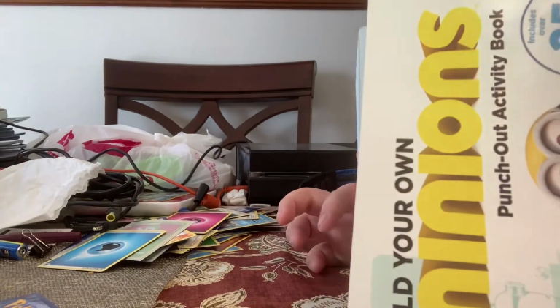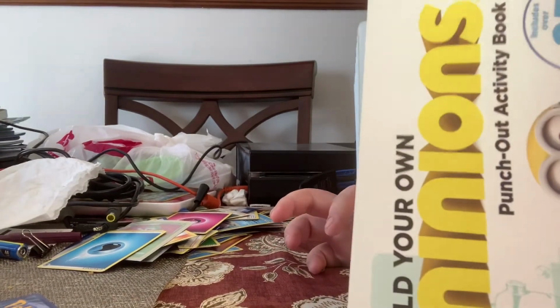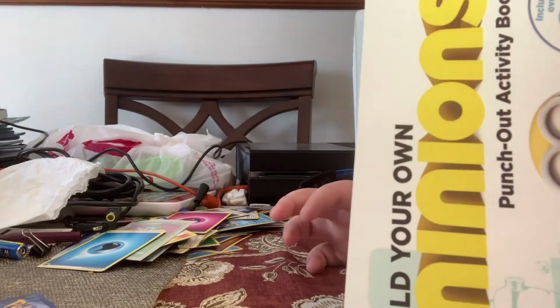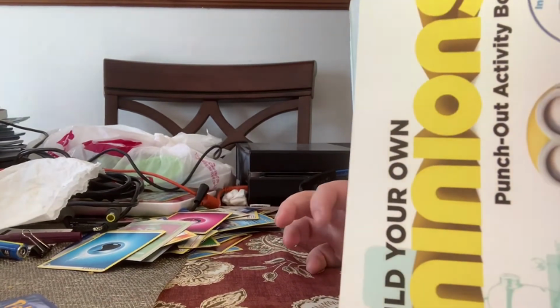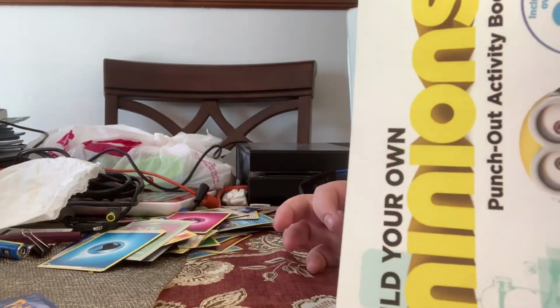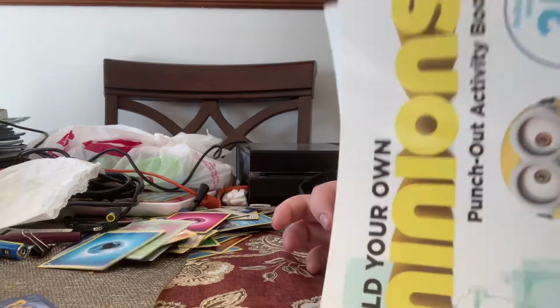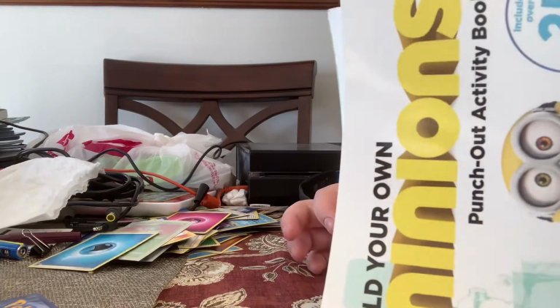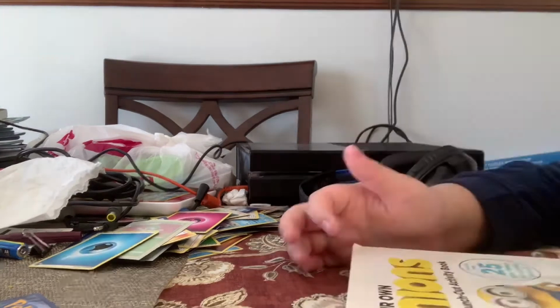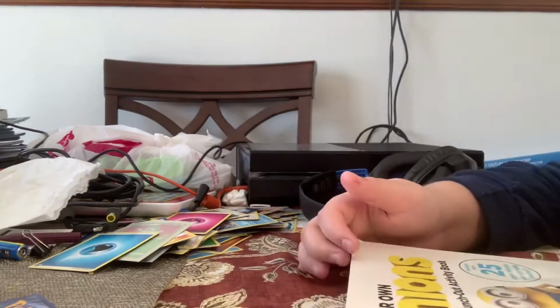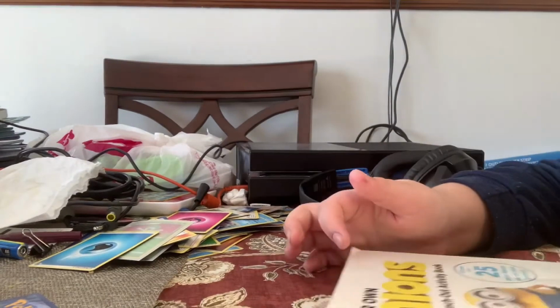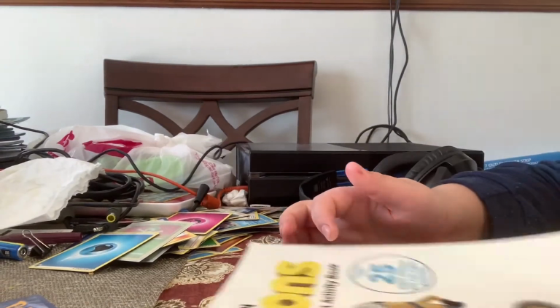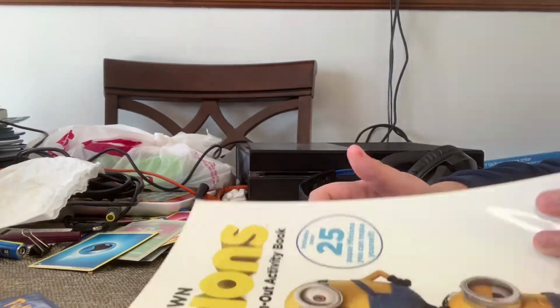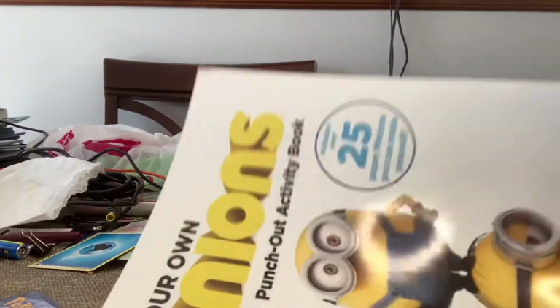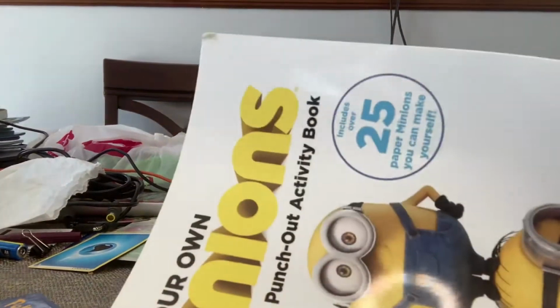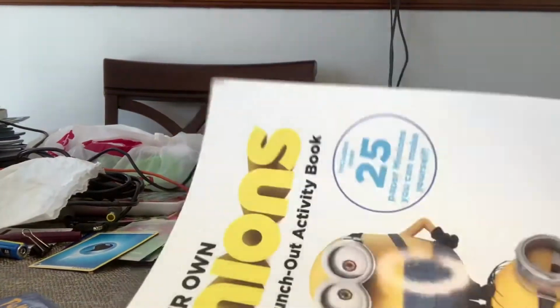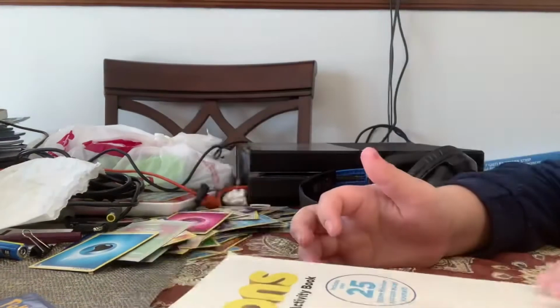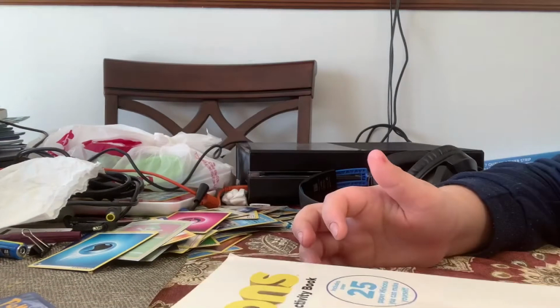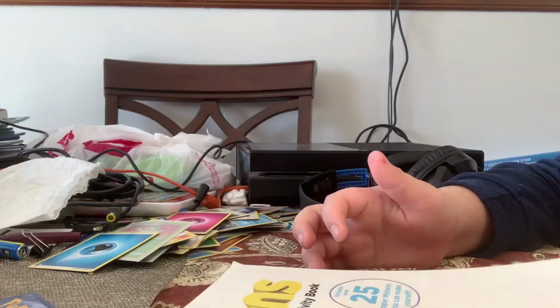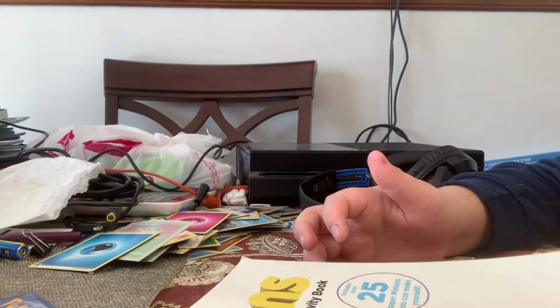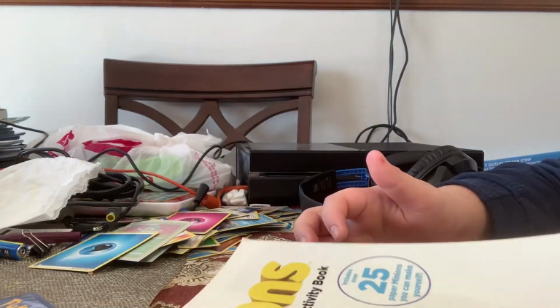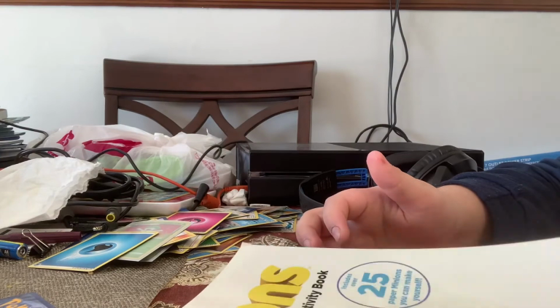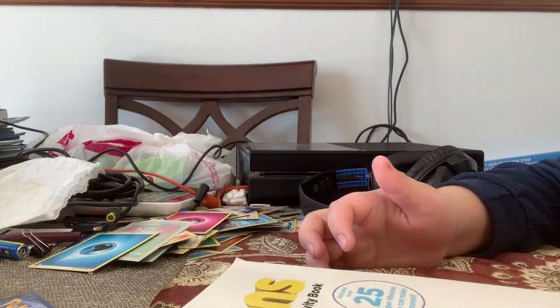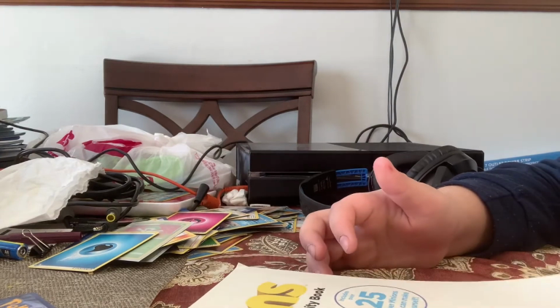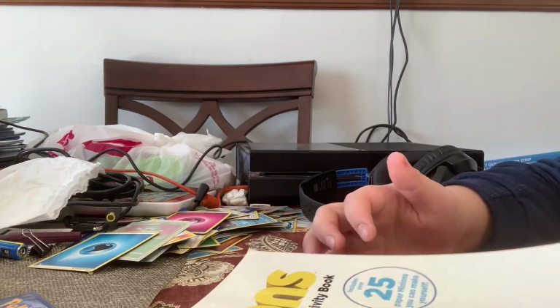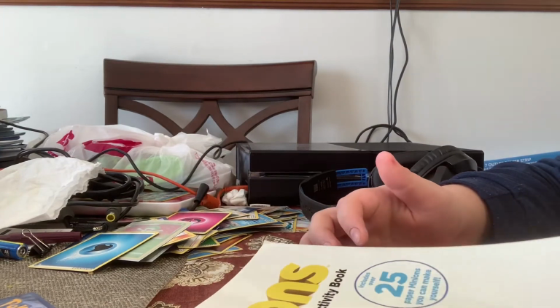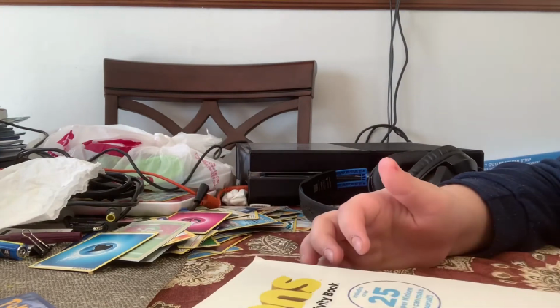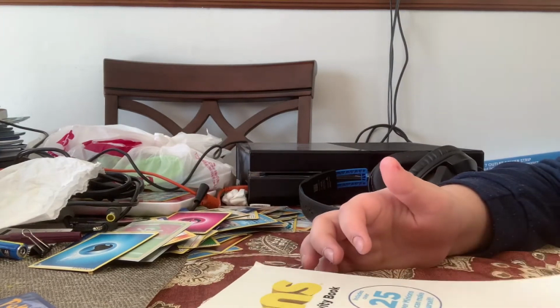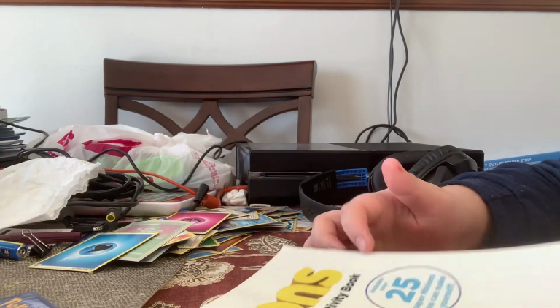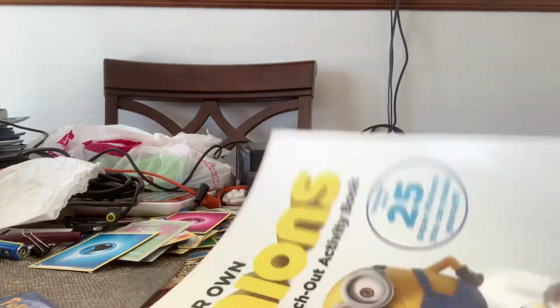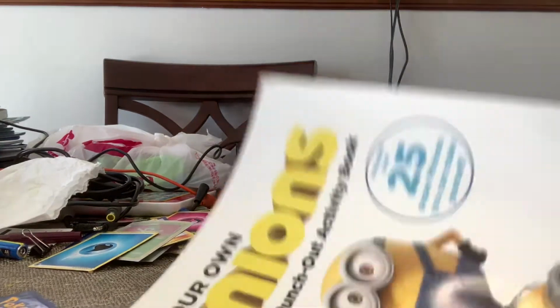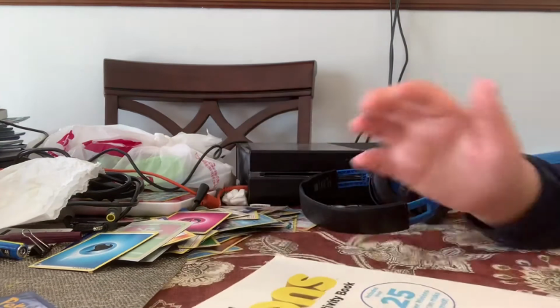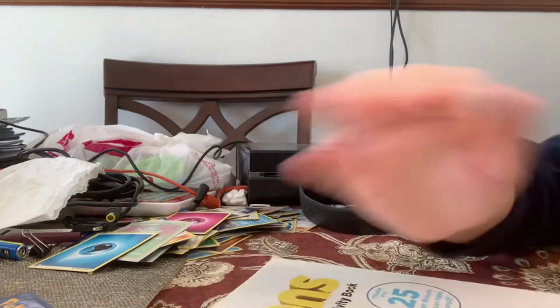So what do you guys want me to make first? Tell me in the comments below, and I will do what you want. So bye!